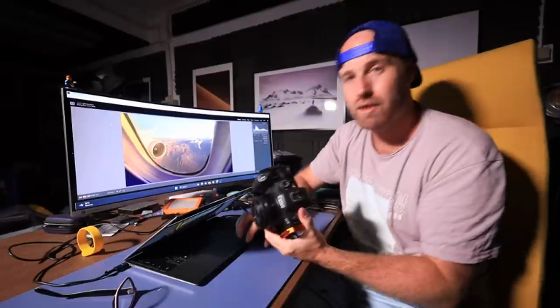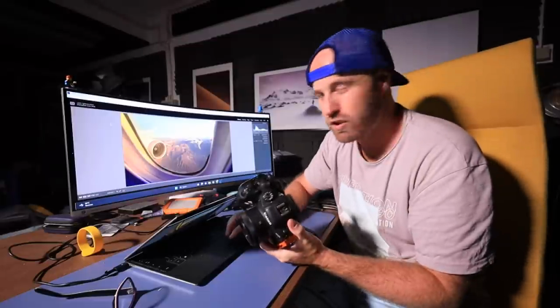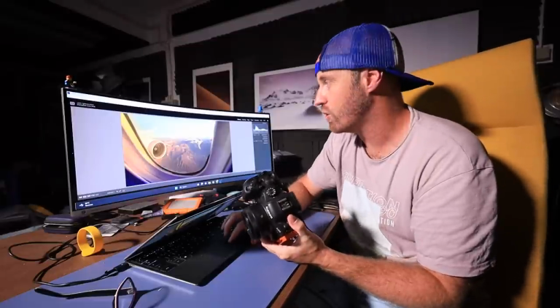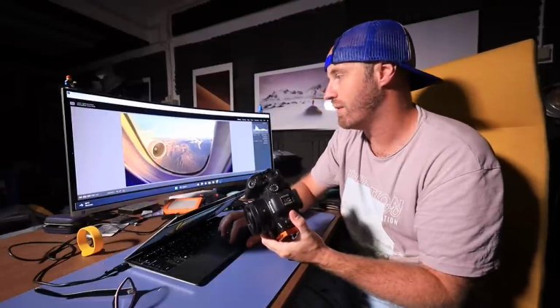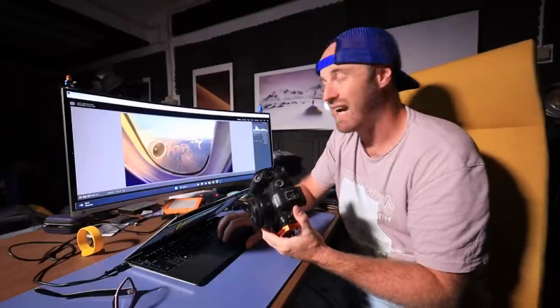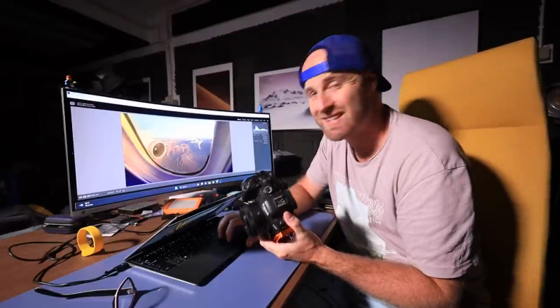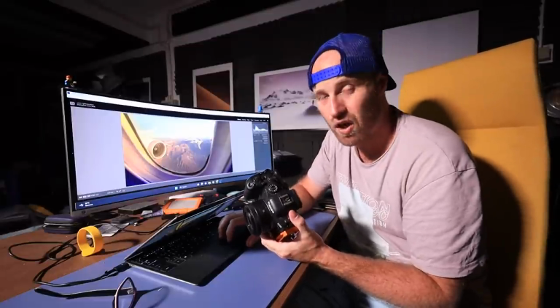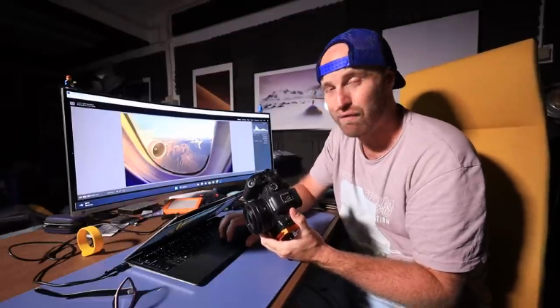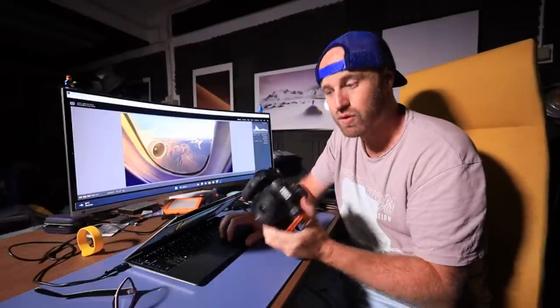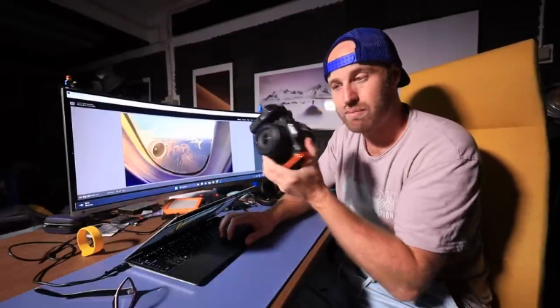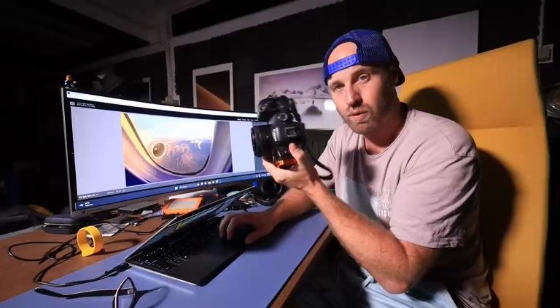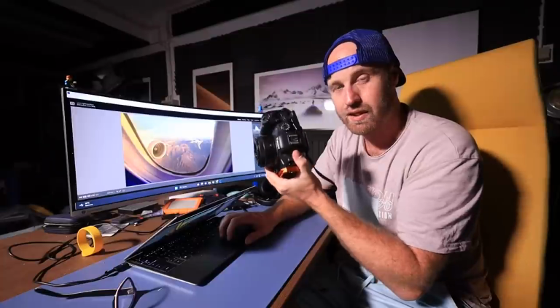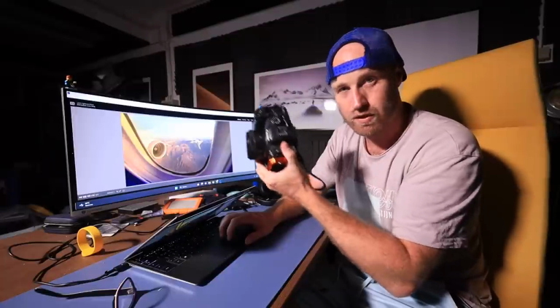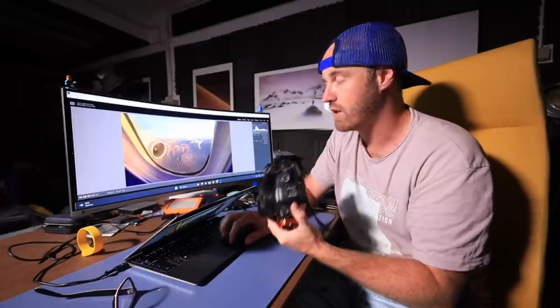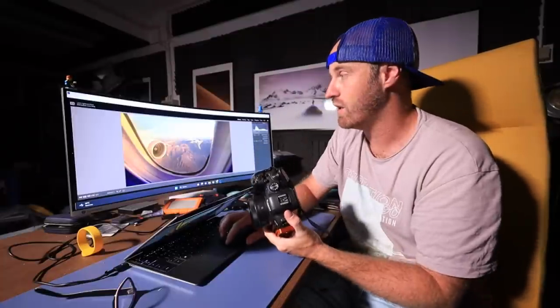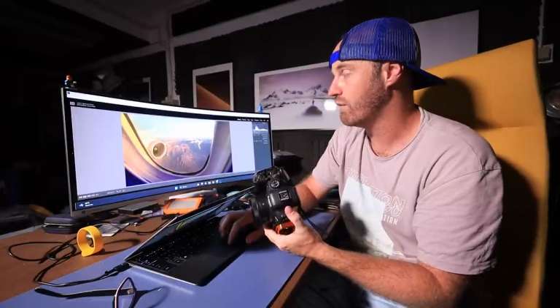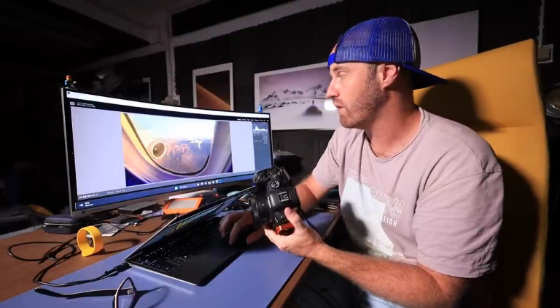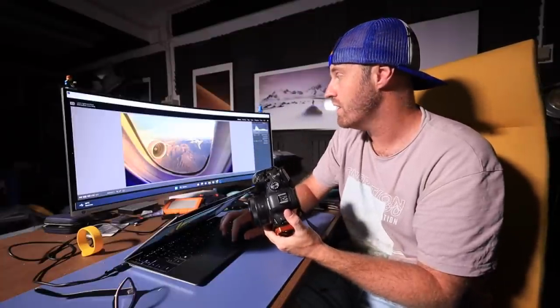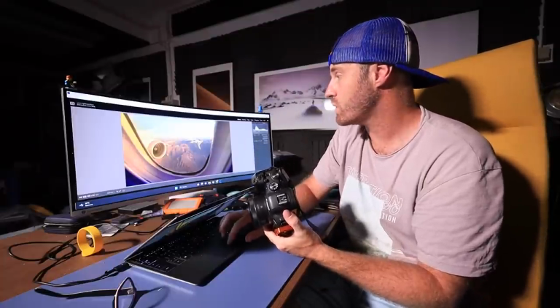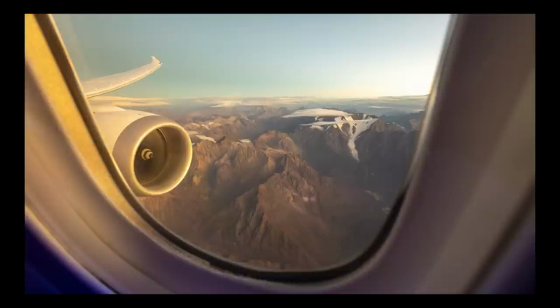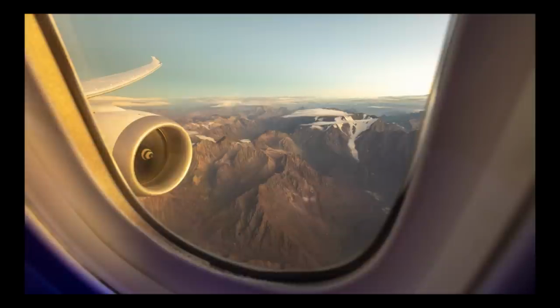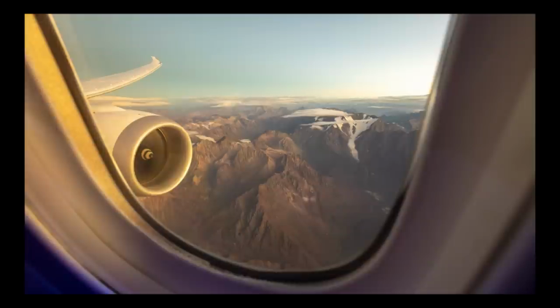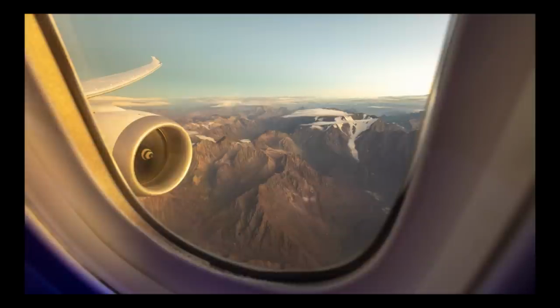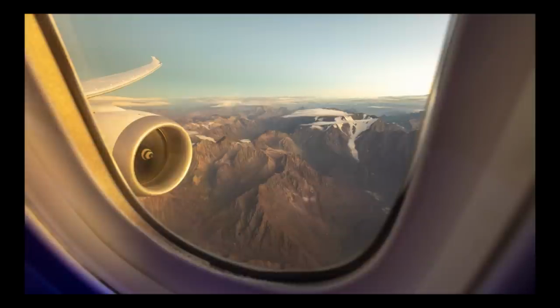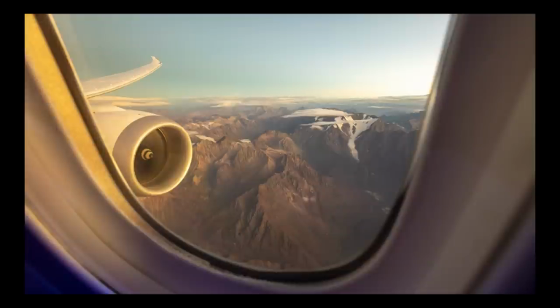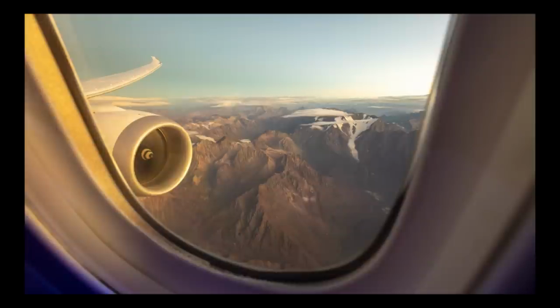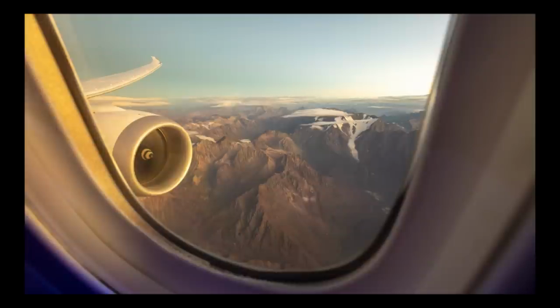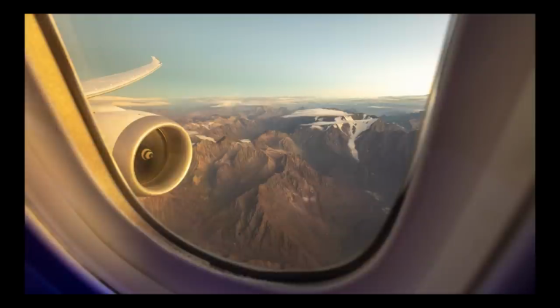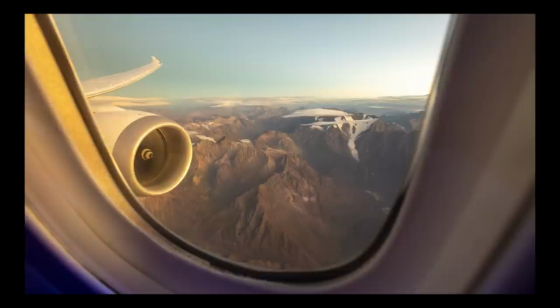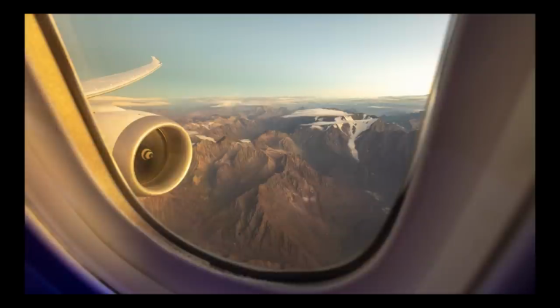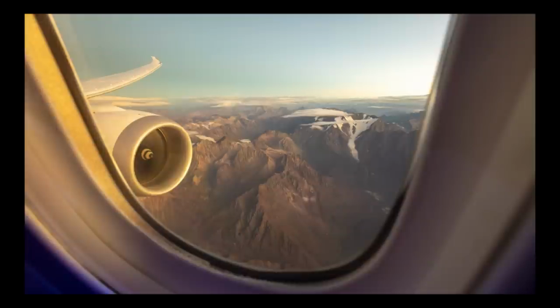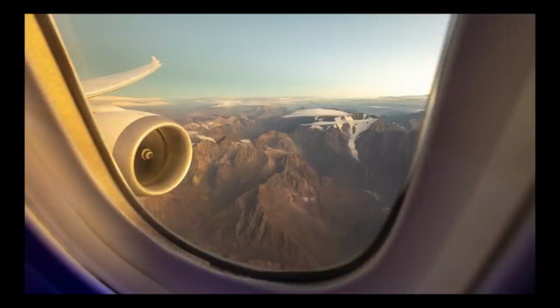I'm going to quickly show you a couple of images. I didn't take a lot of photos on the trip with this lens, but you'll see lots of video in future vlogs. This was crossing the Andes from when I was flying from Brazil to Santiago.